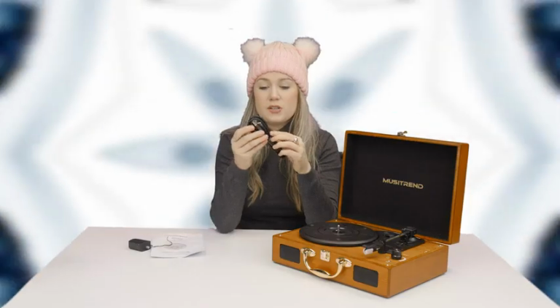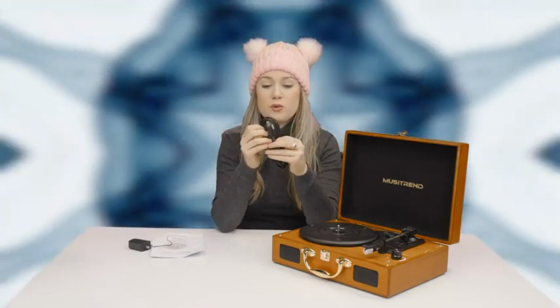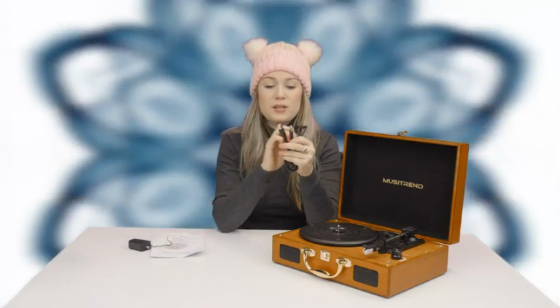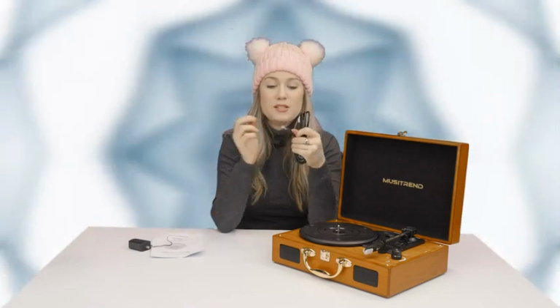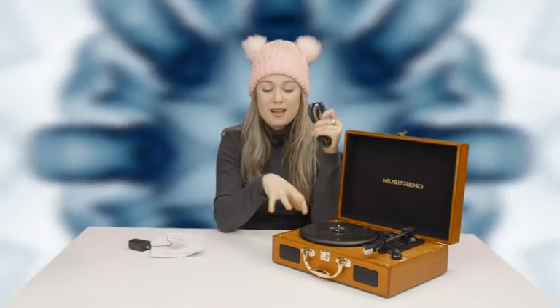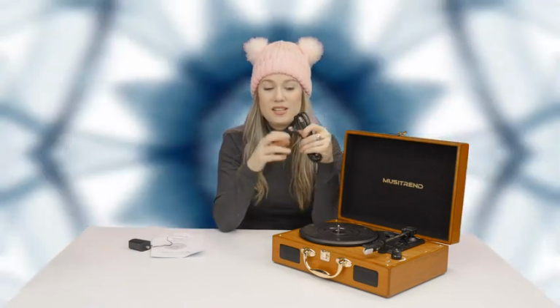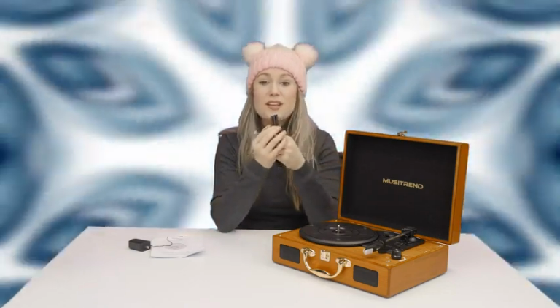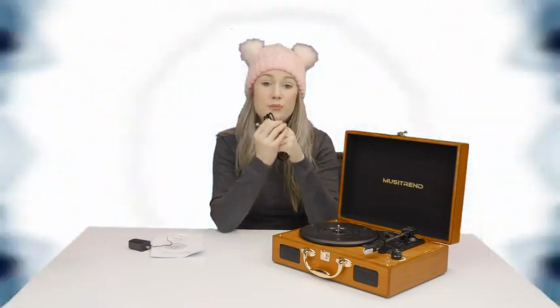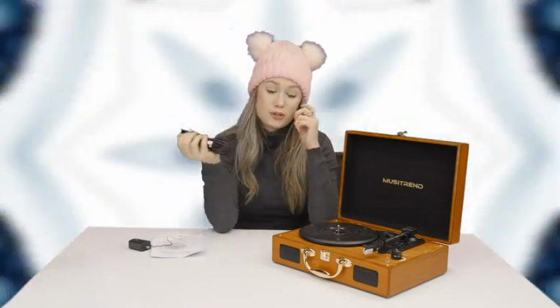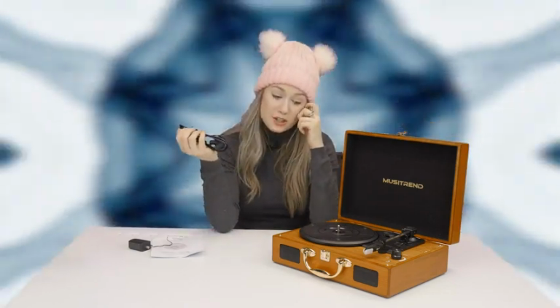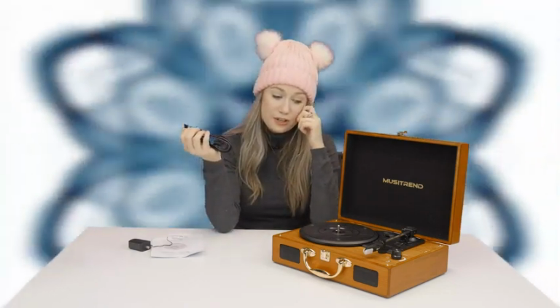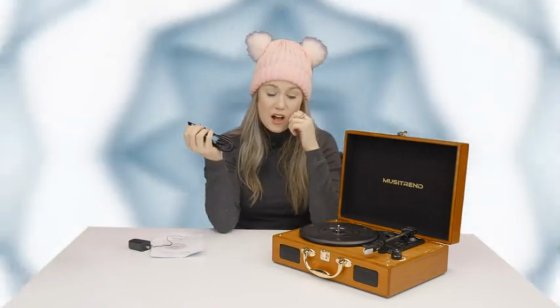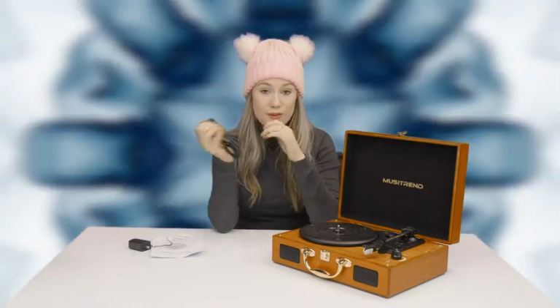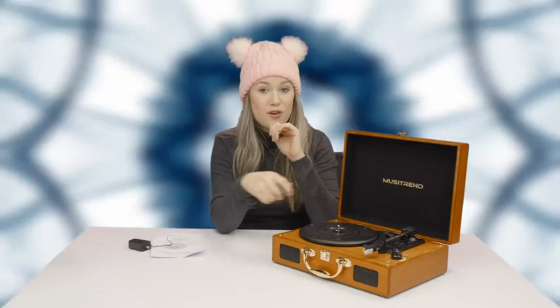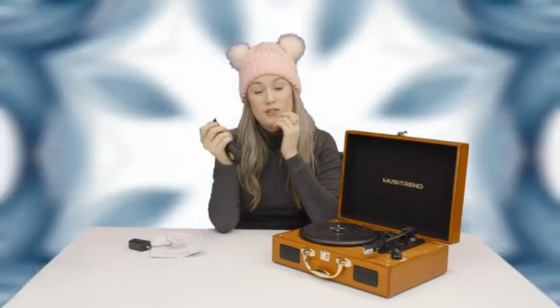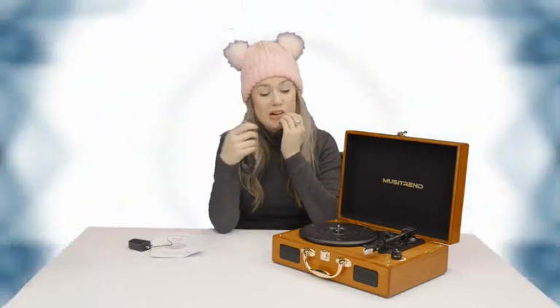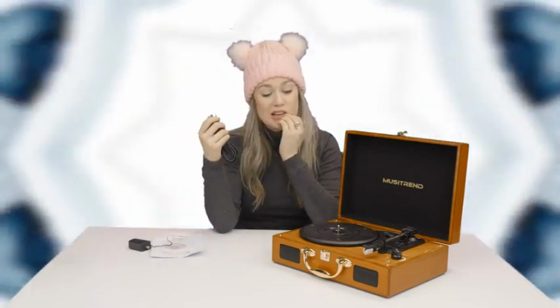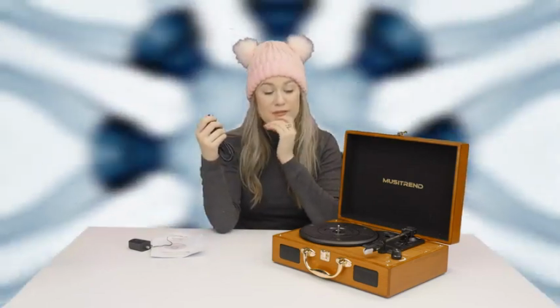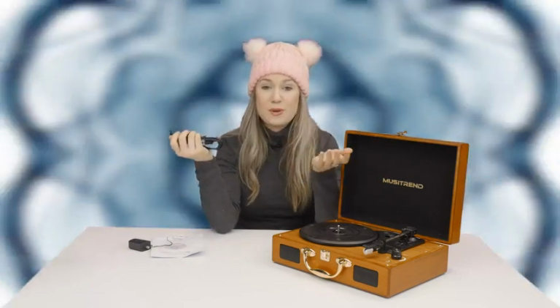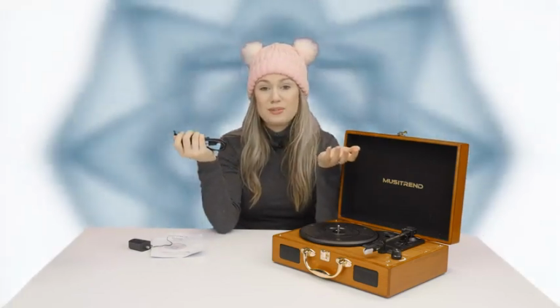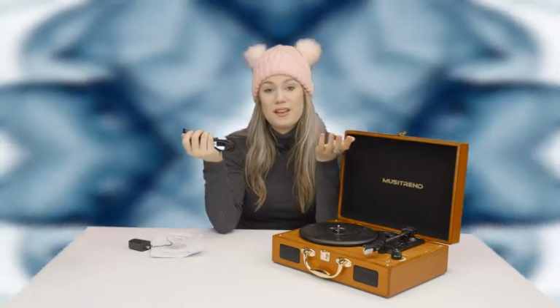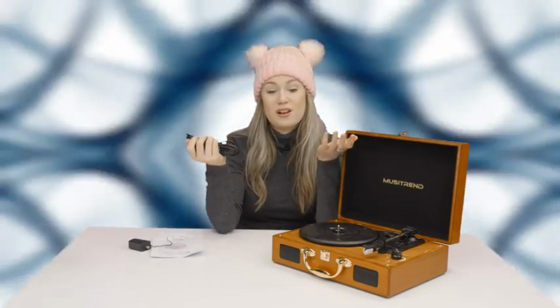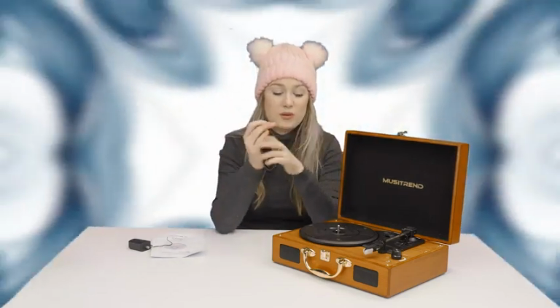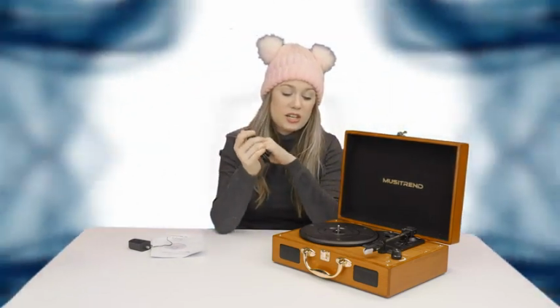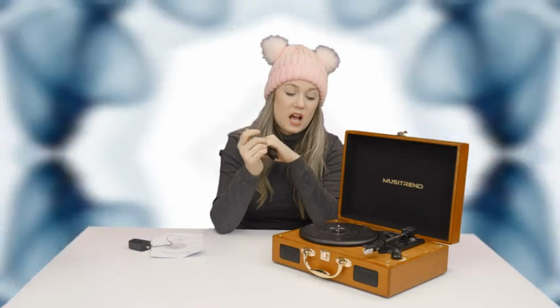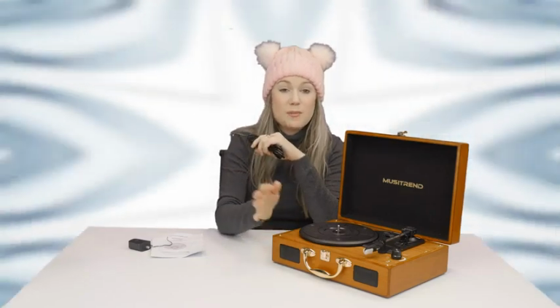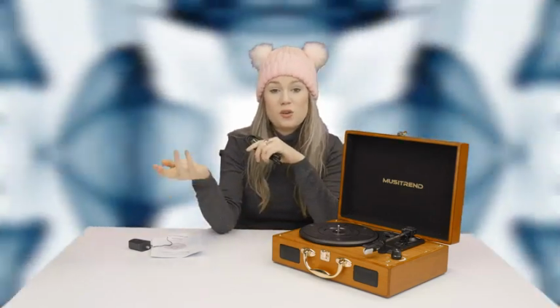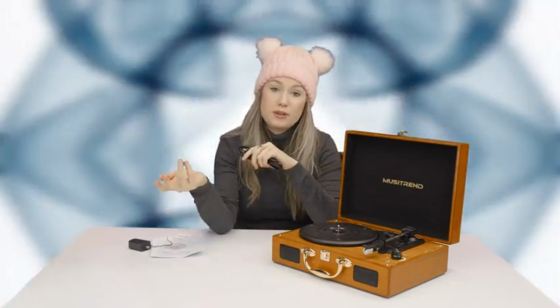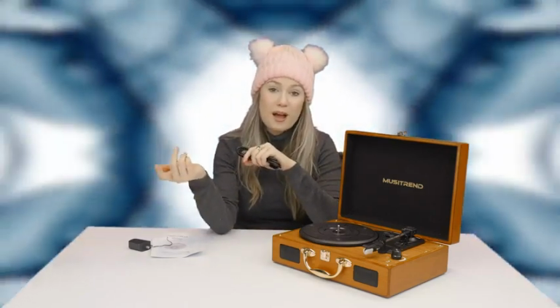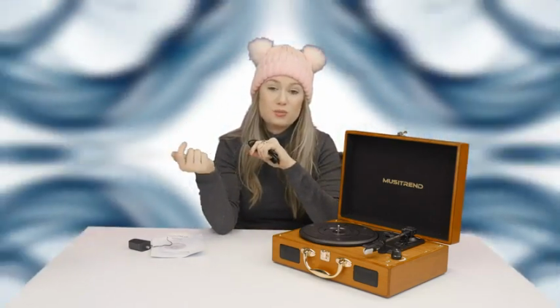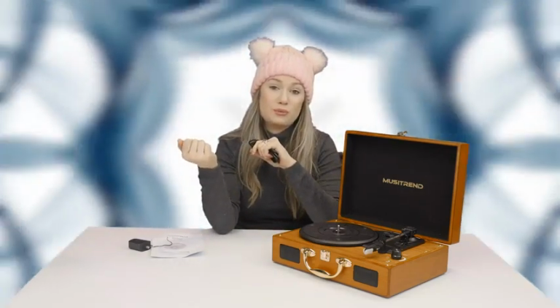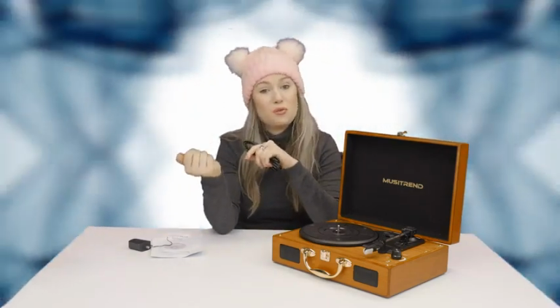This cord actually plugs into the back of this and then into your computer, so you can actually convert all of your vinyl, all of your records. If you're someone who has a really big vinyl collection, you can actually turn them all into MP3 format, which is really, really cool.